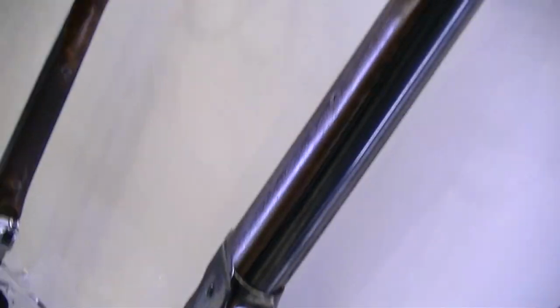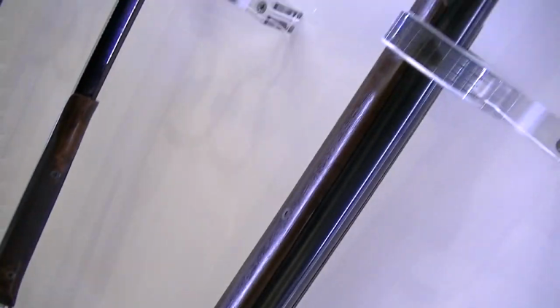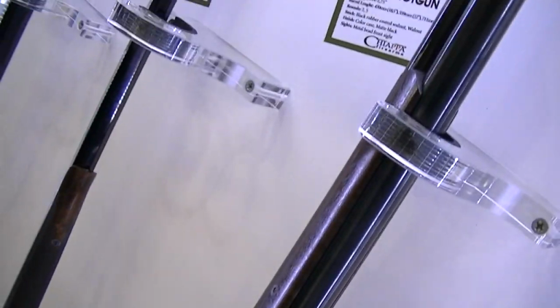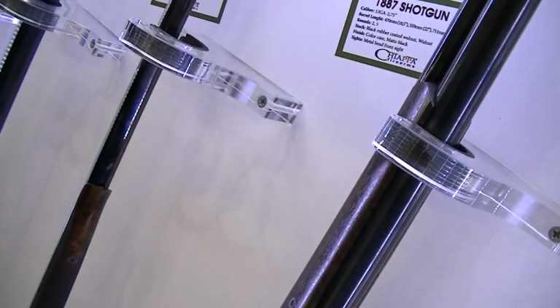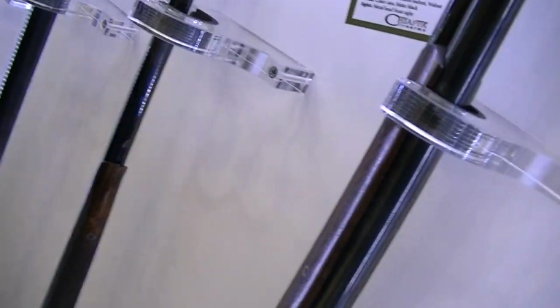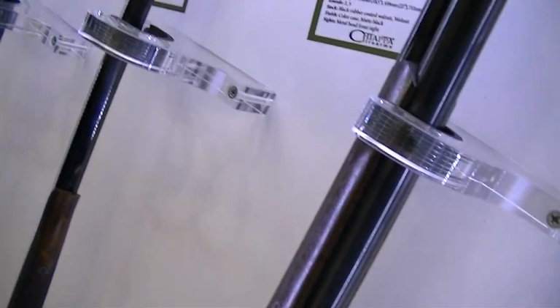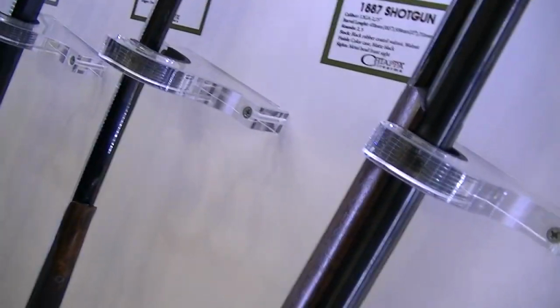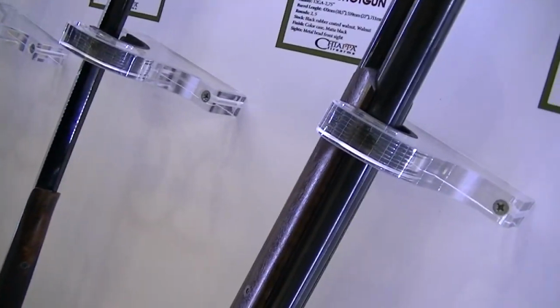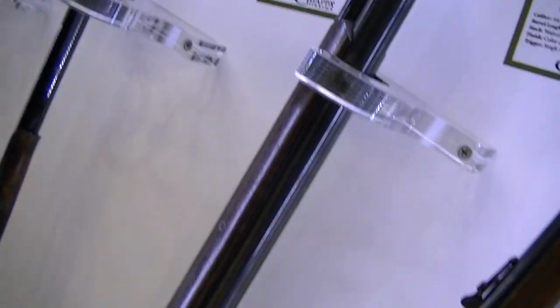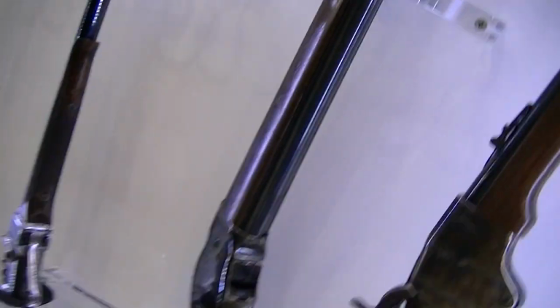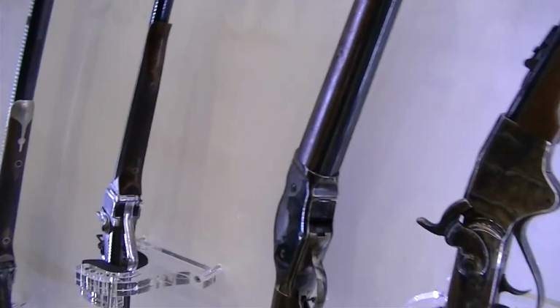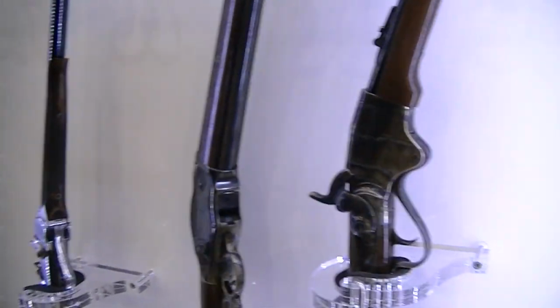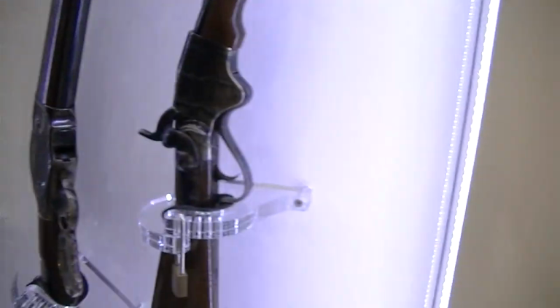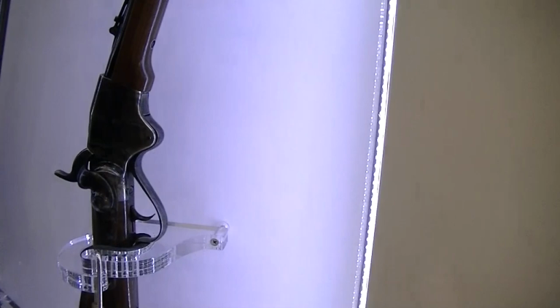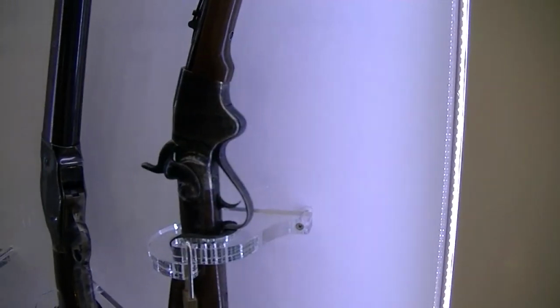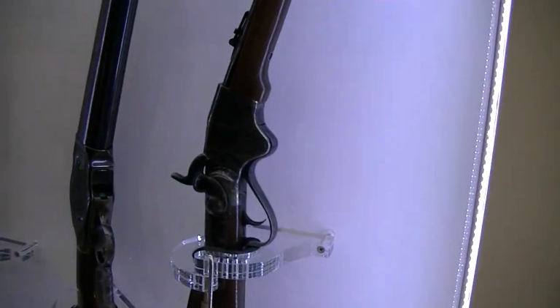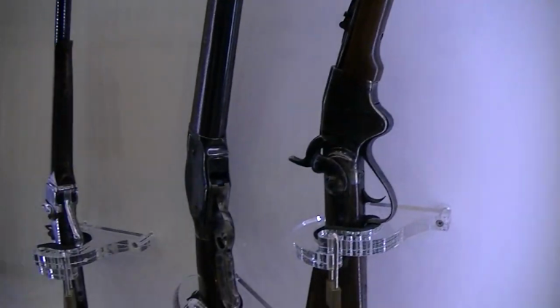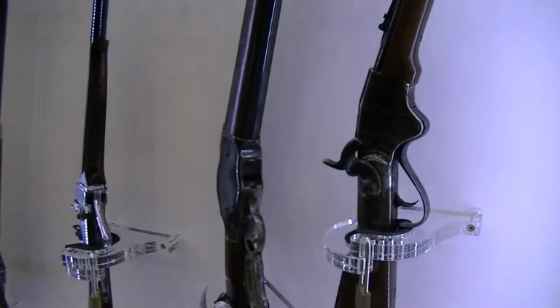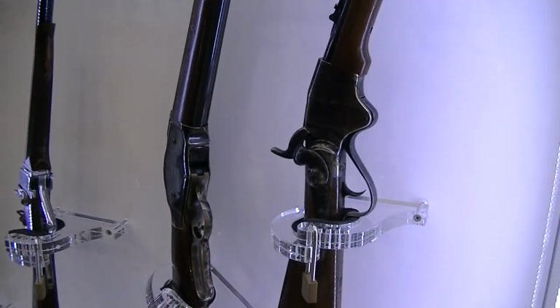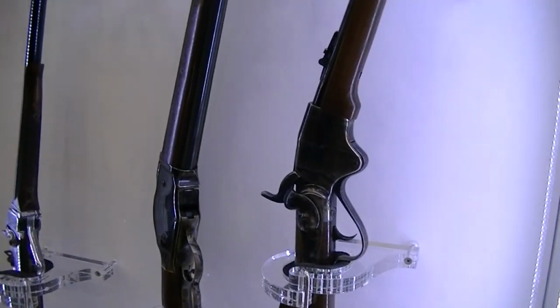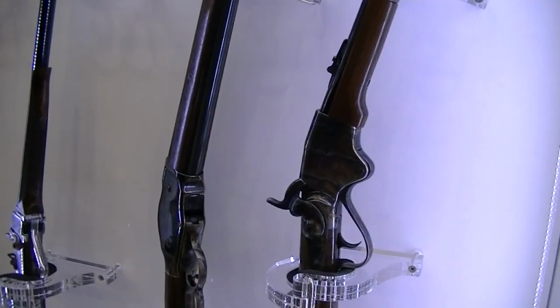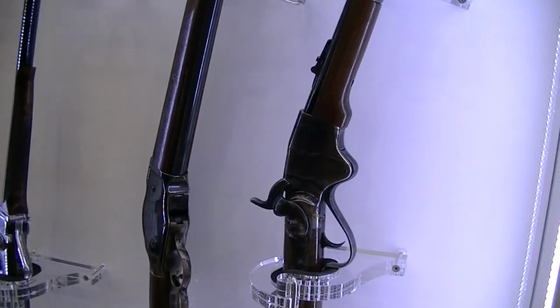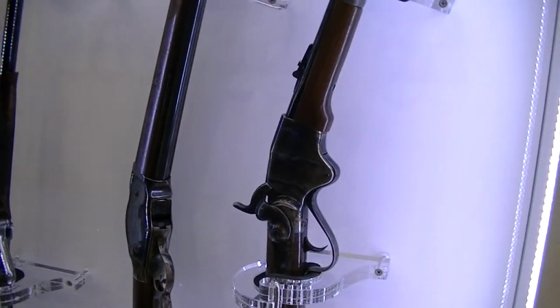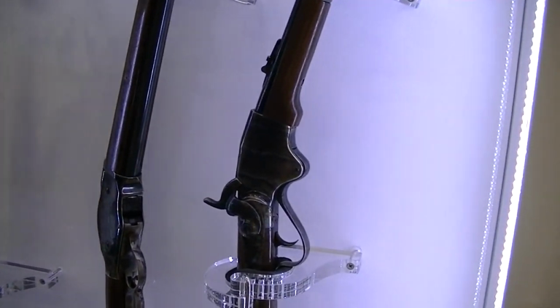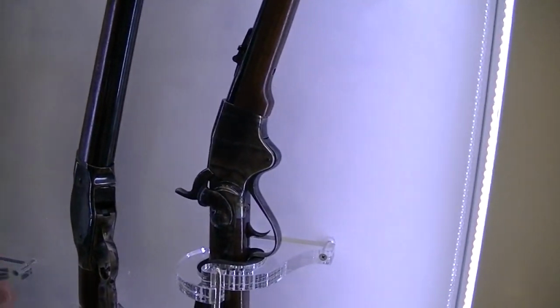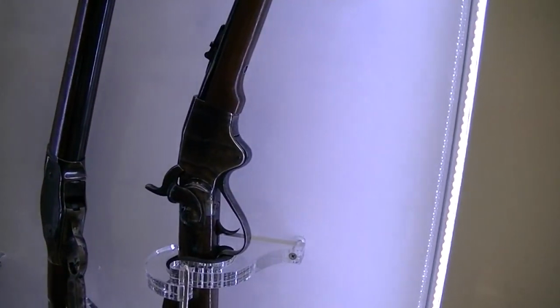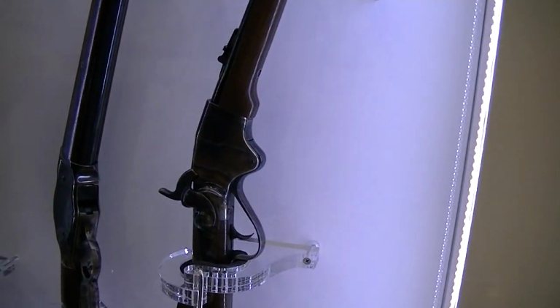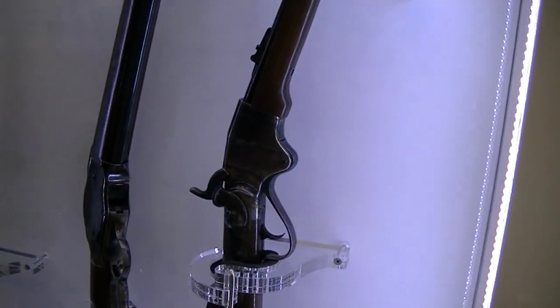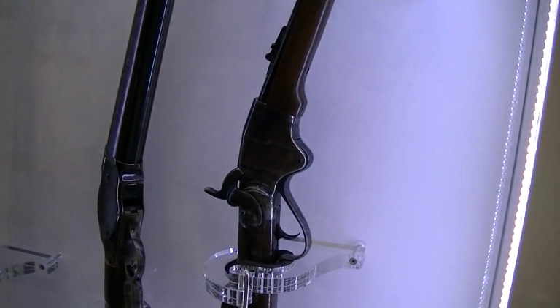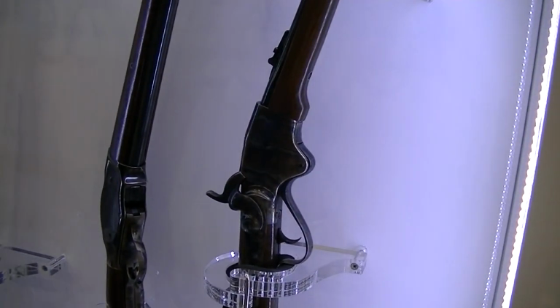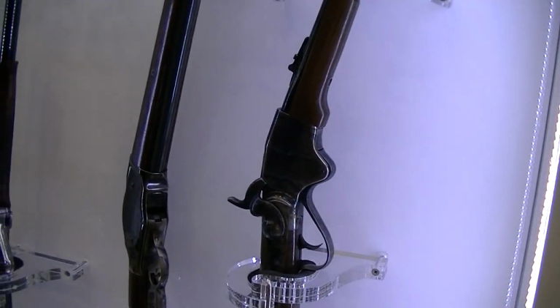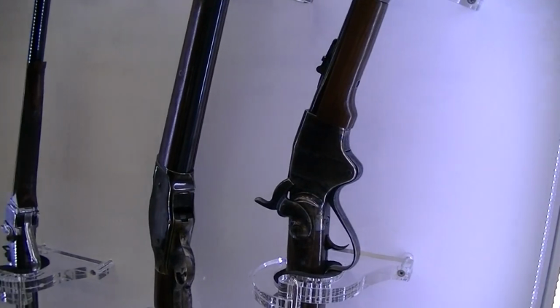We also have the Terminator-style model. Behind the T-model is the Mare's Leg version — without a stock, all black. Like Terminator 1.